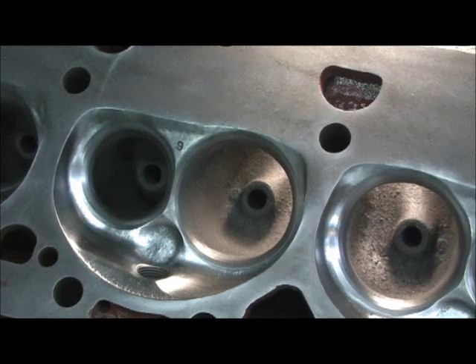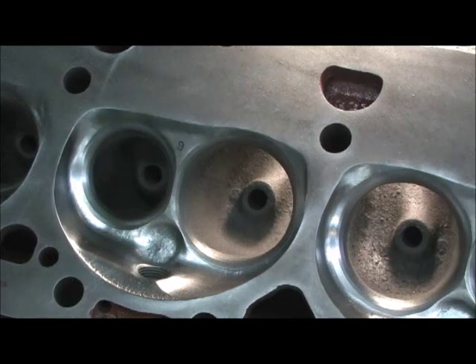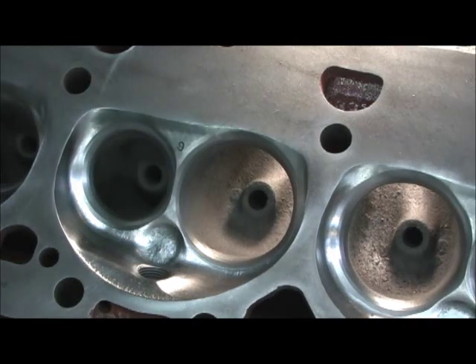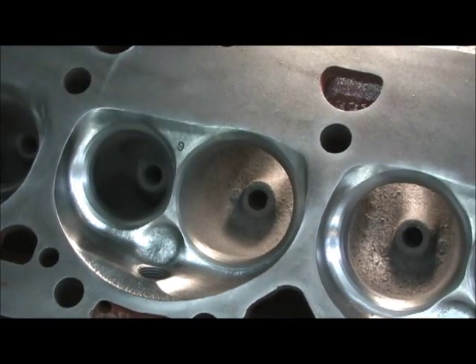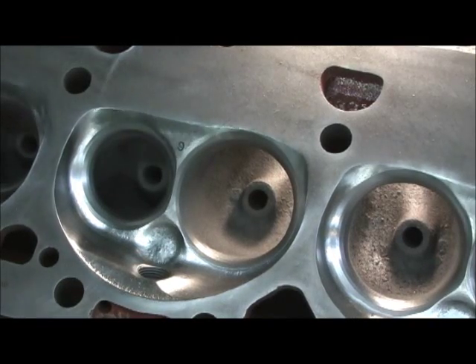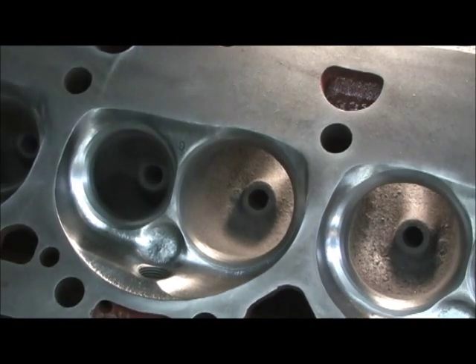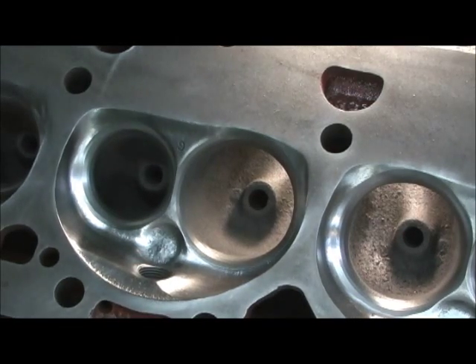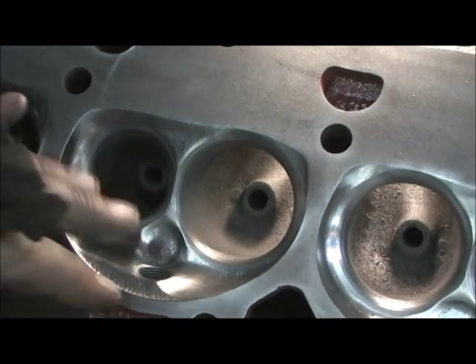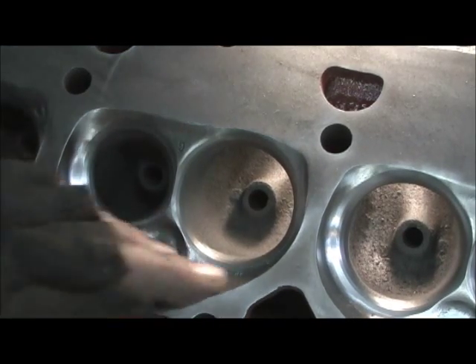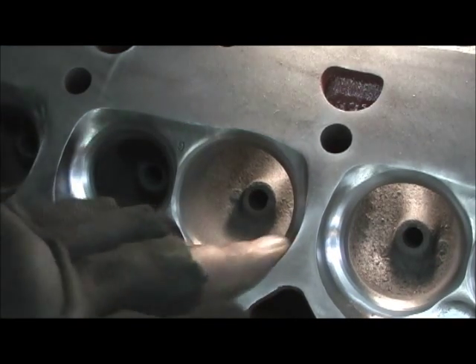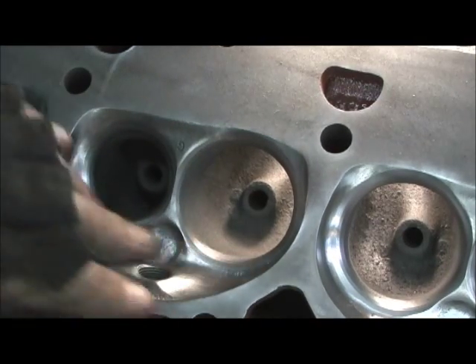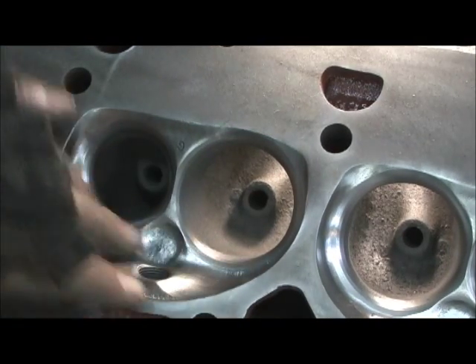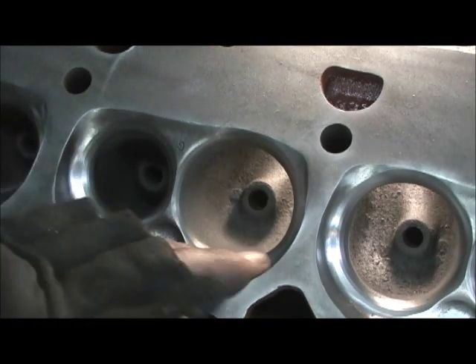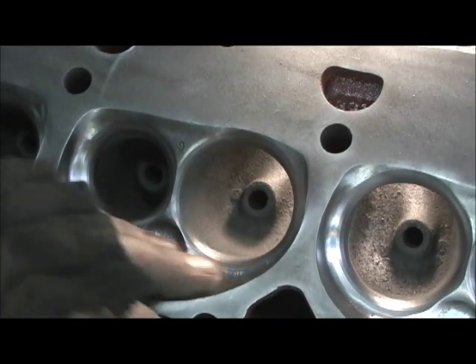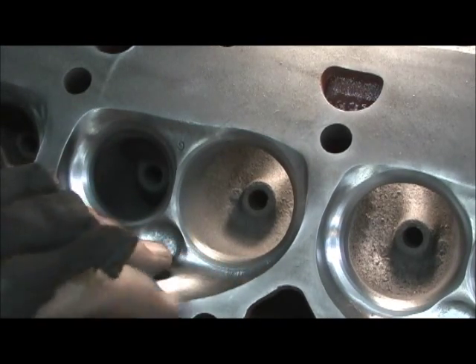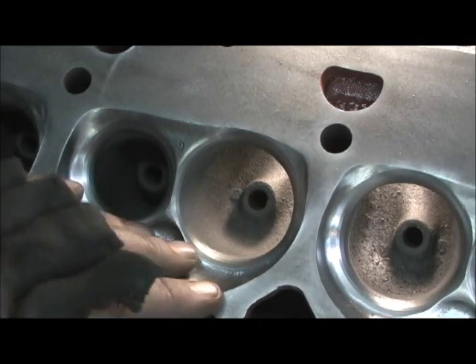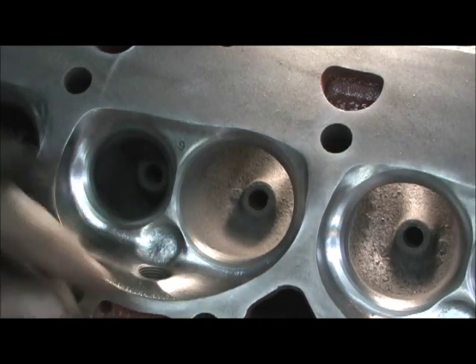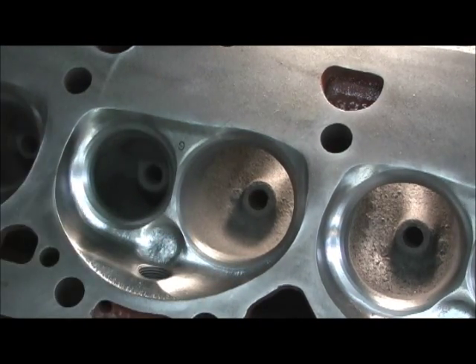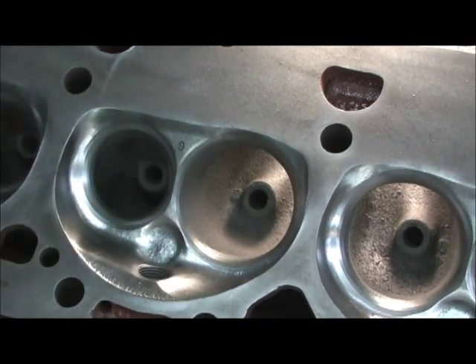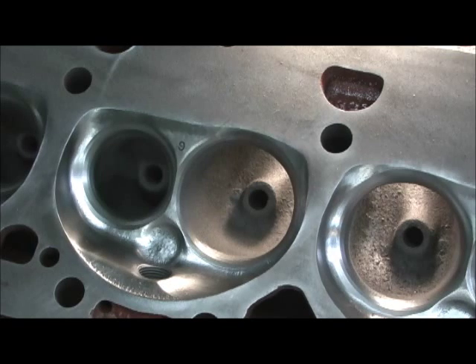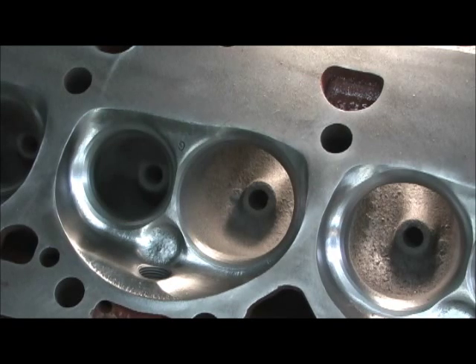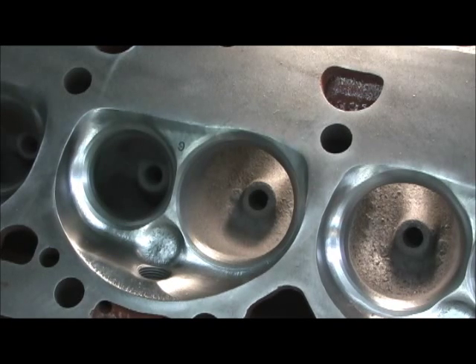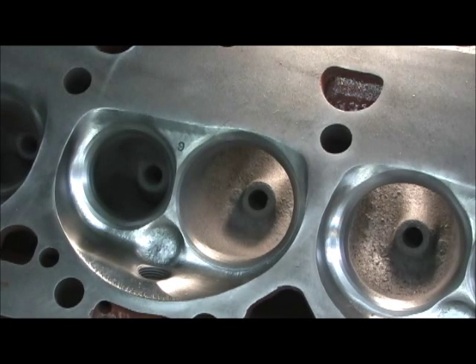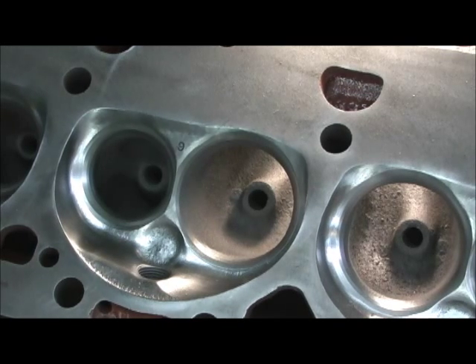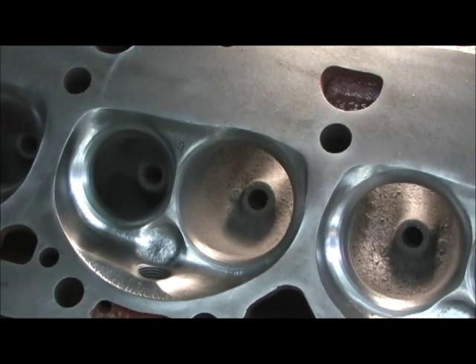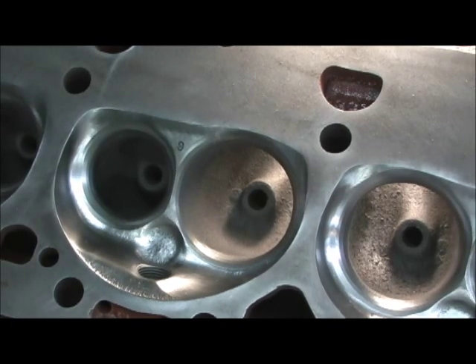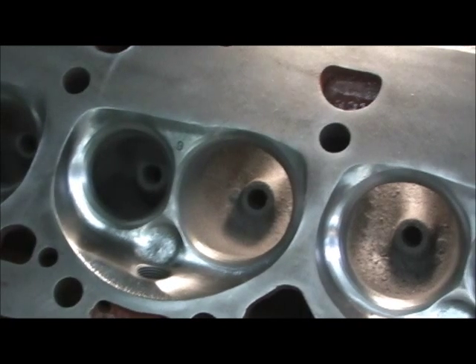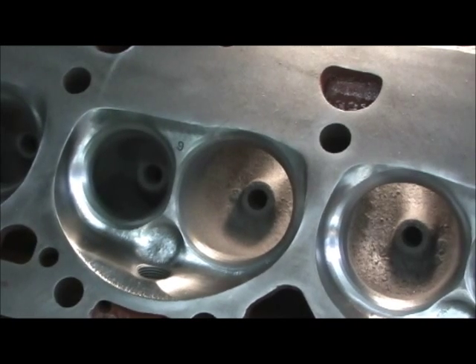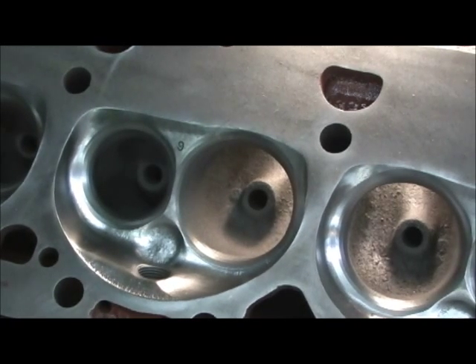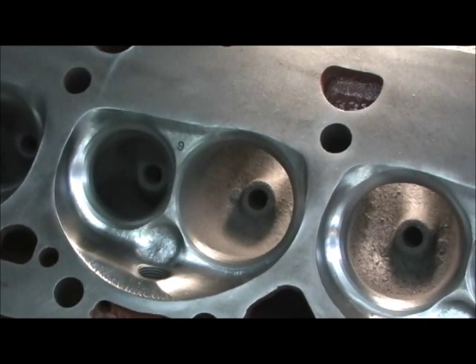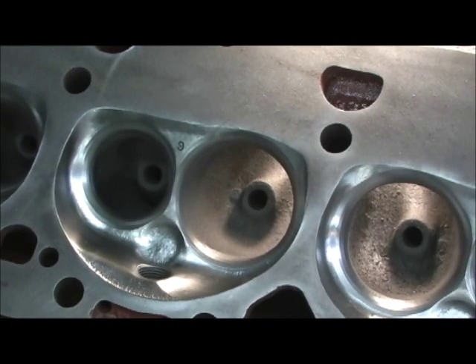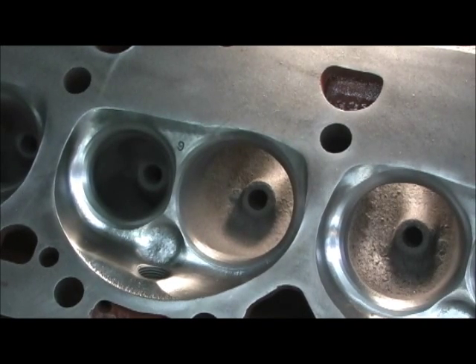All the chambers blended, got them CC equalized and polished. Now we're going to go in here and start correcting in the bowls what should have been done the first time.